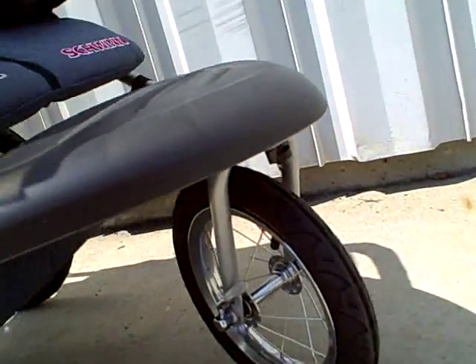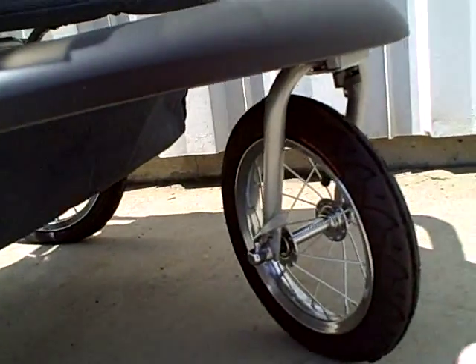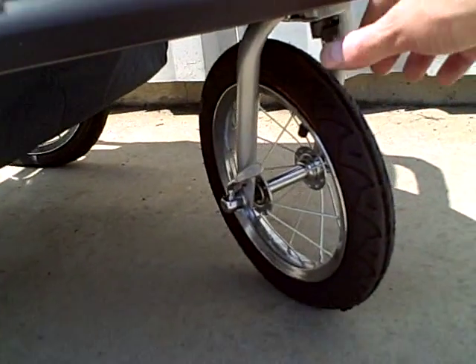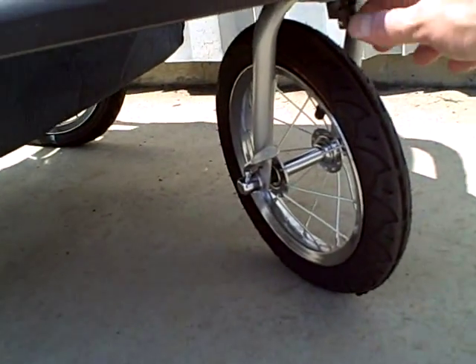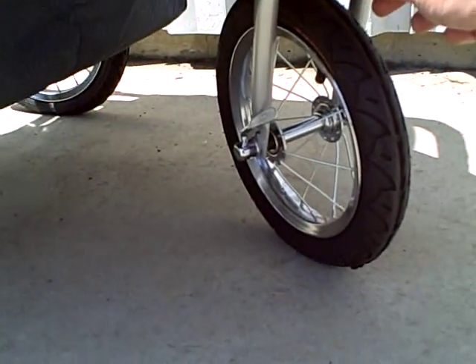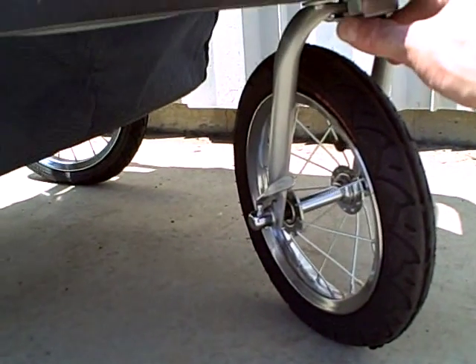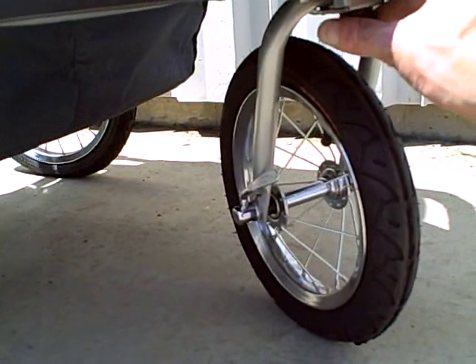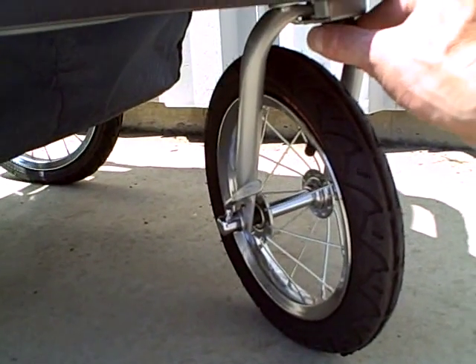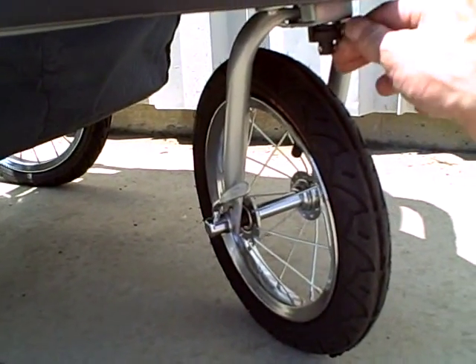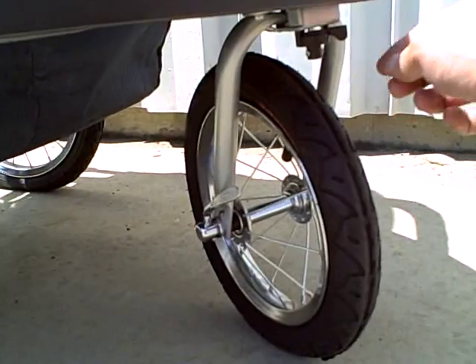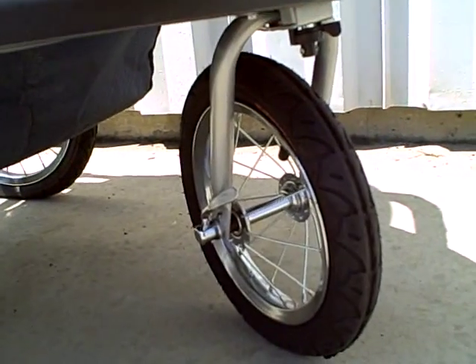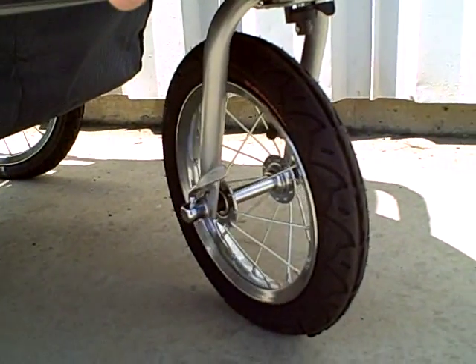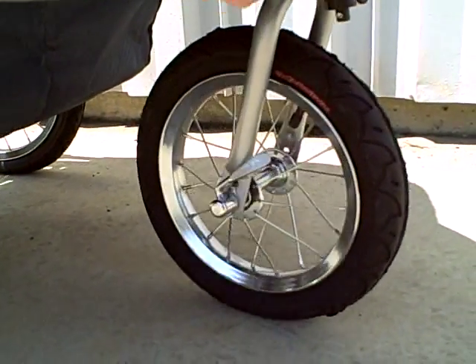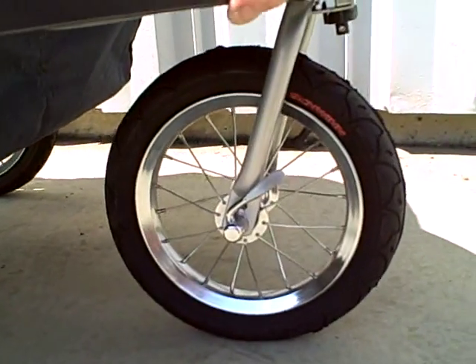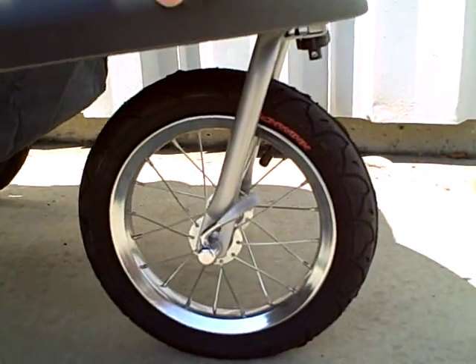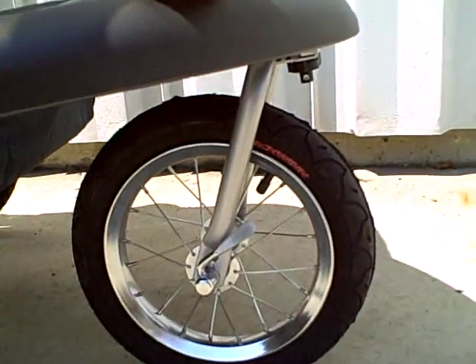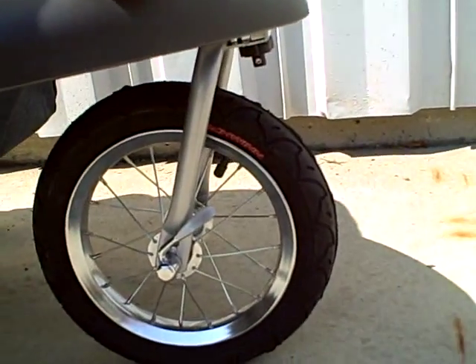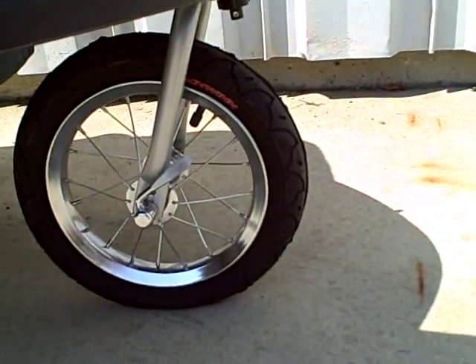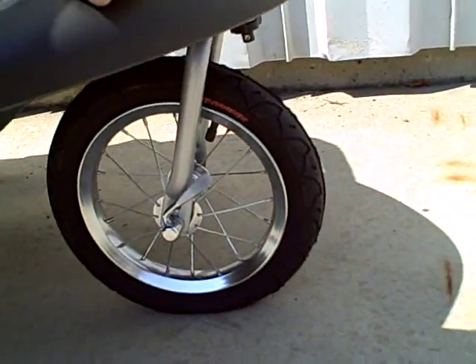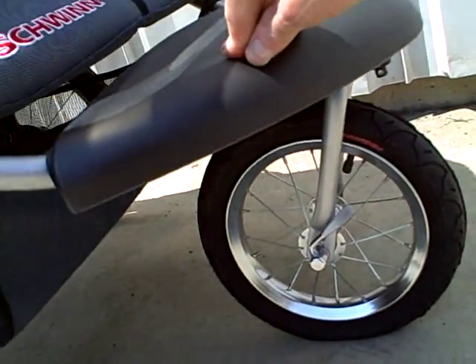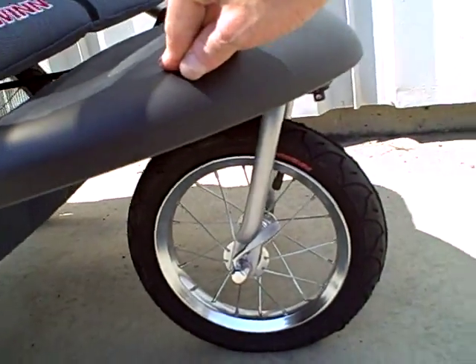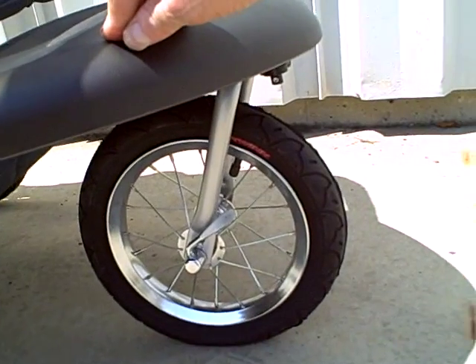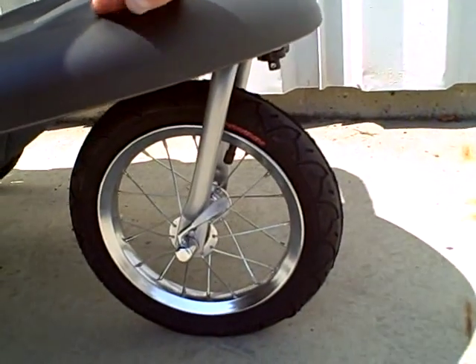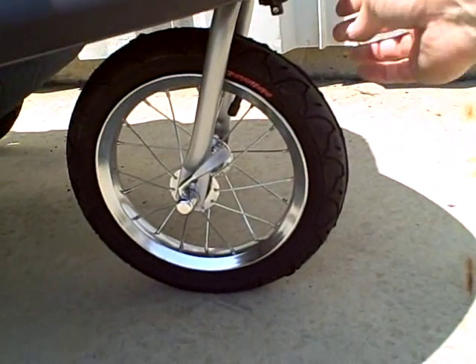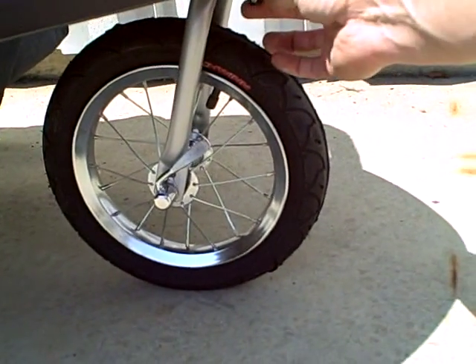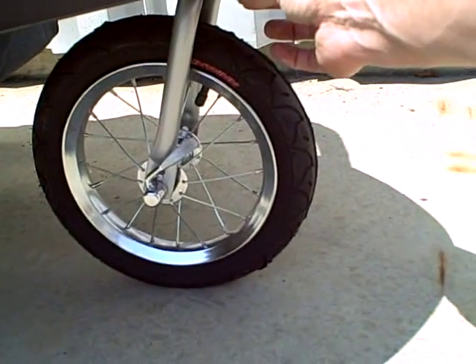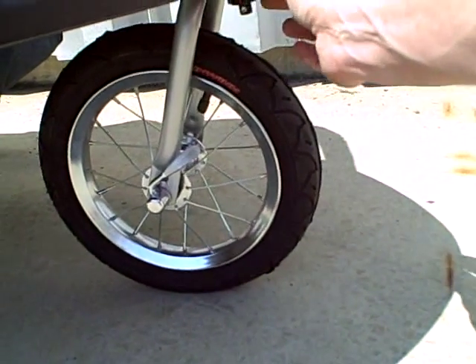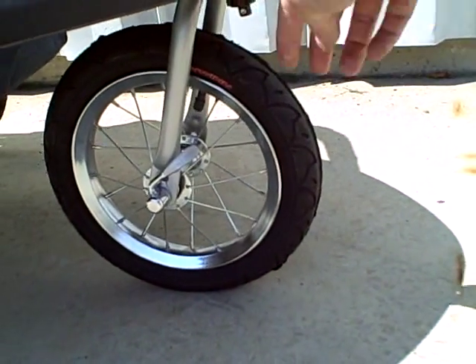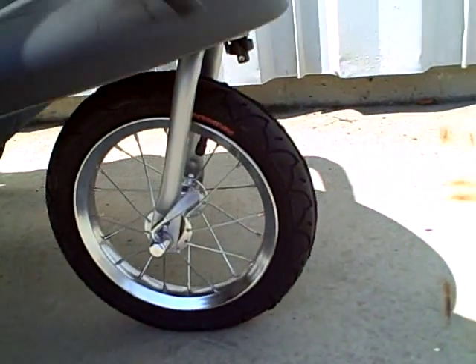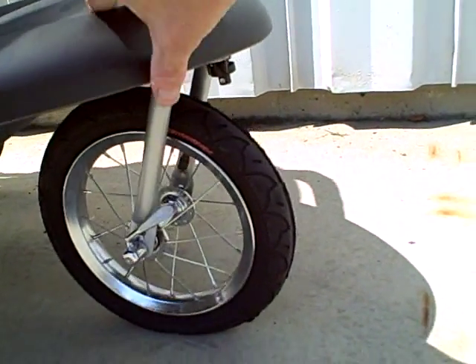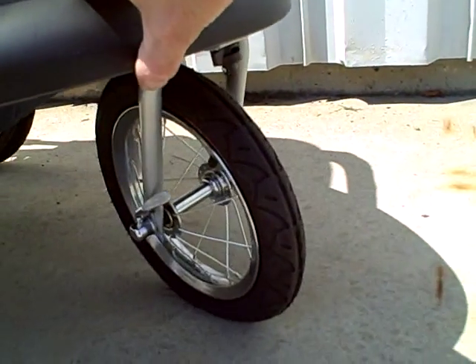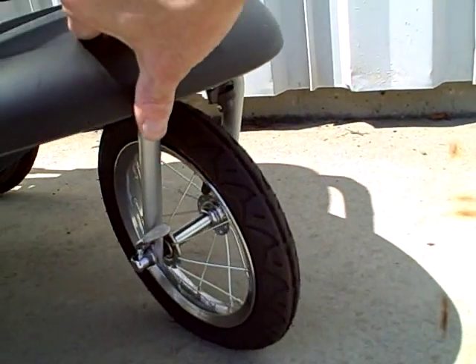There's a little lever here. You flip that and it'll lock in place — so if you want to go jogging or something like that. And then when you want it to swivel again, just flip it back the other way.